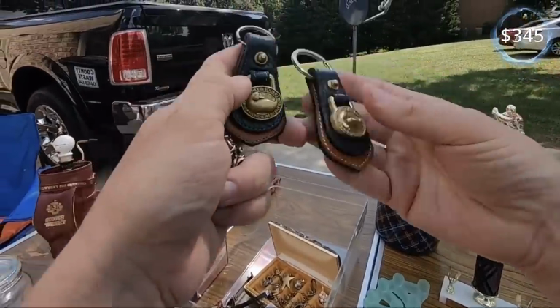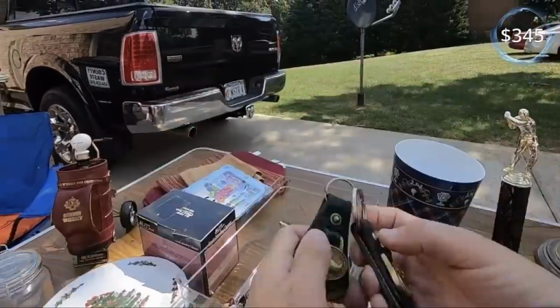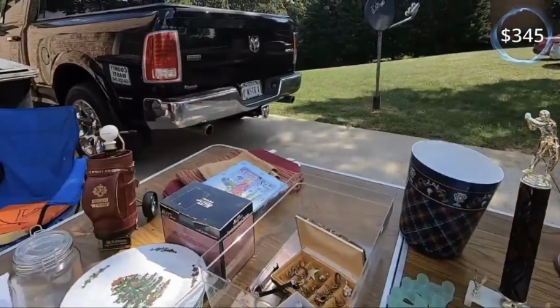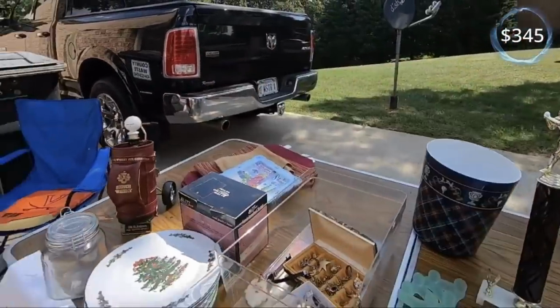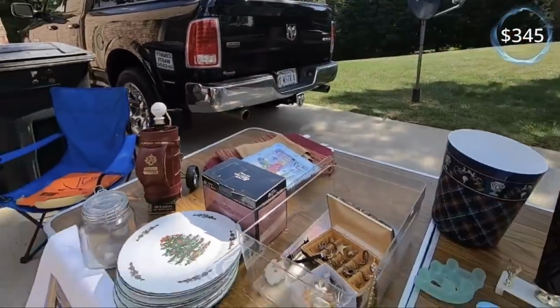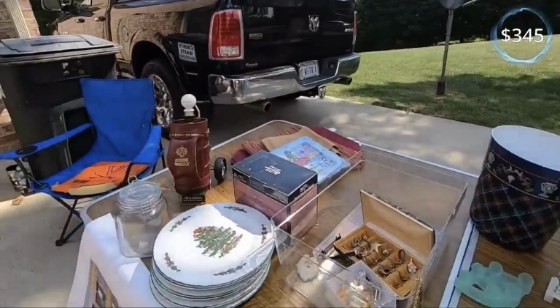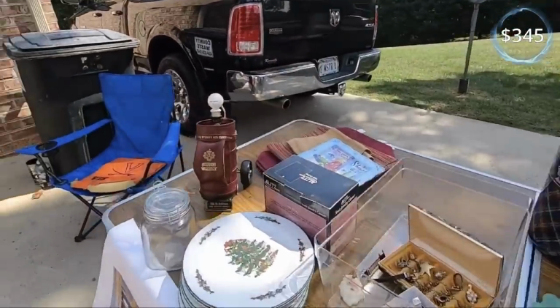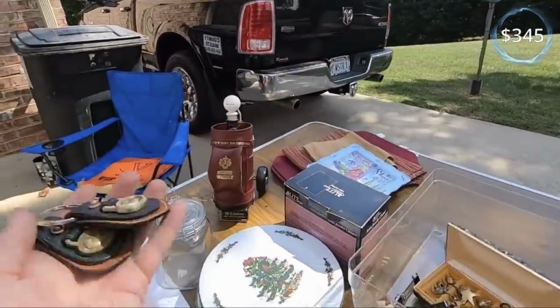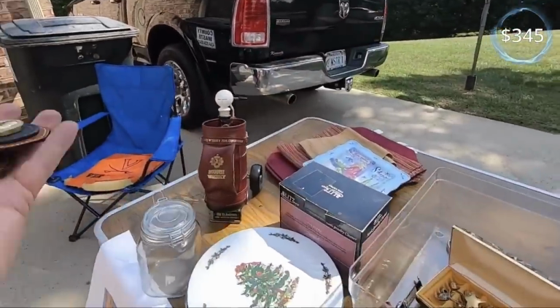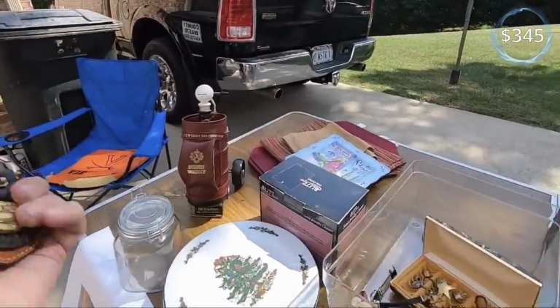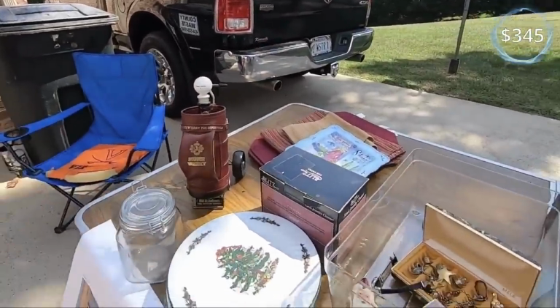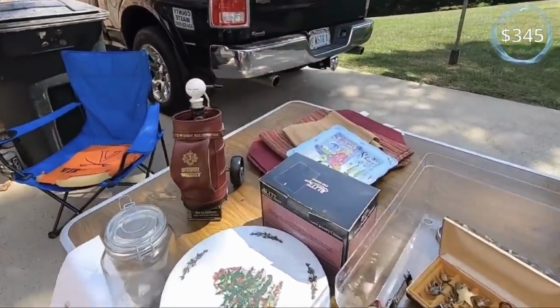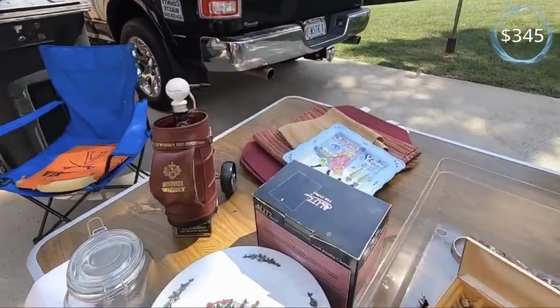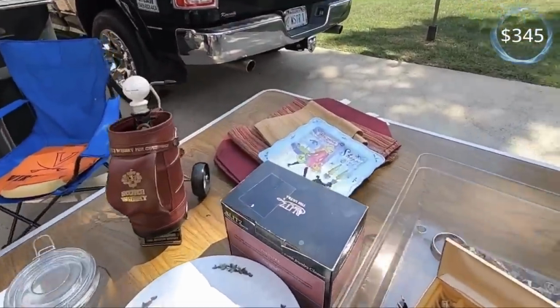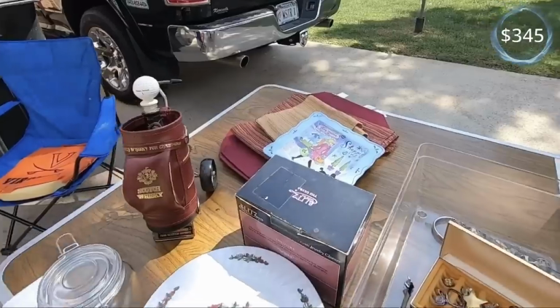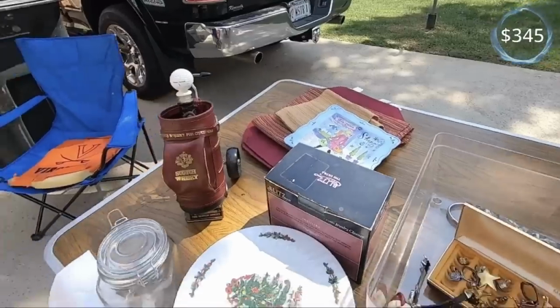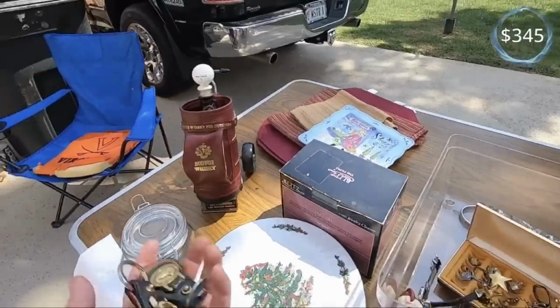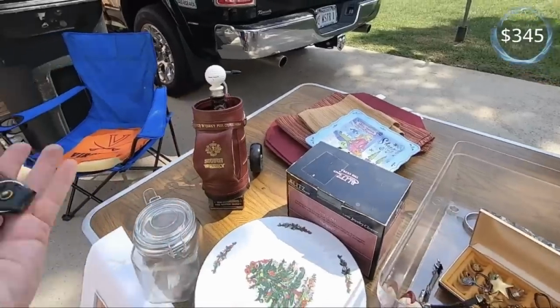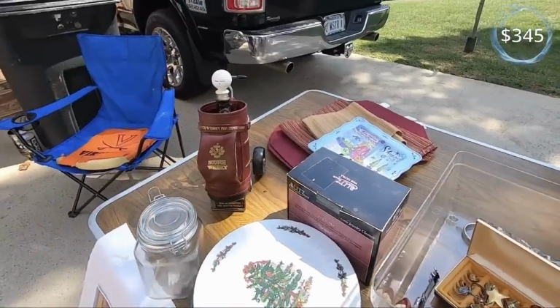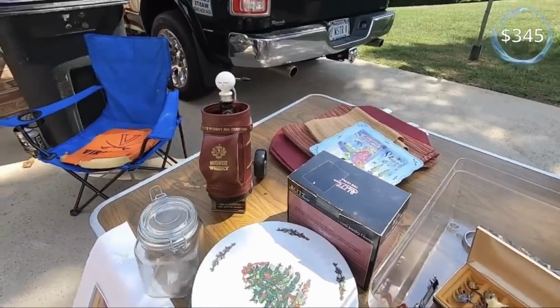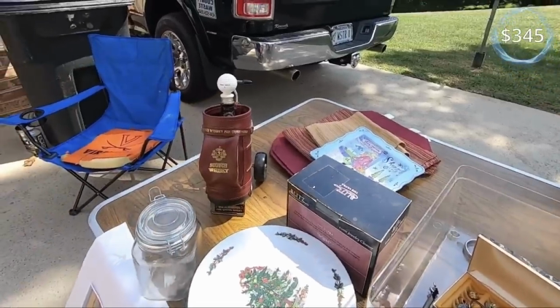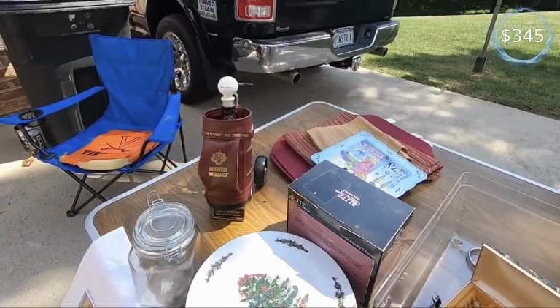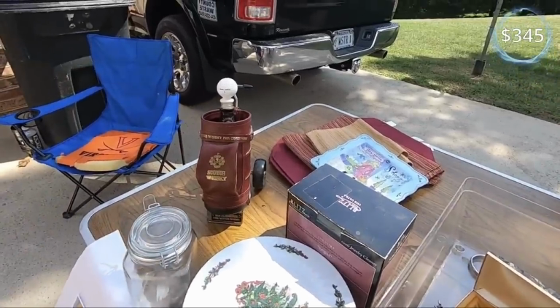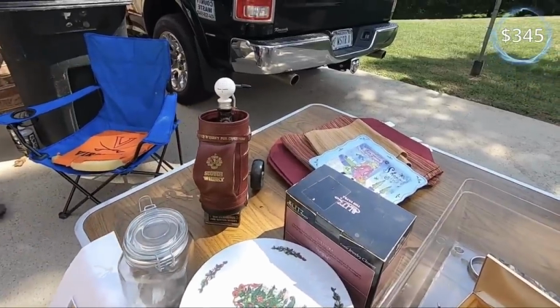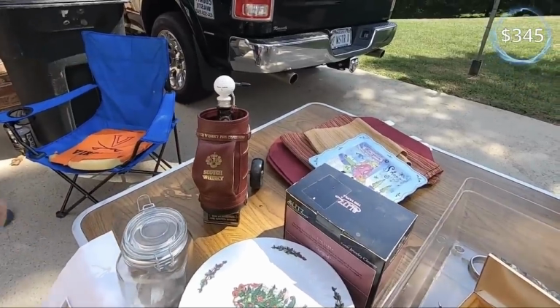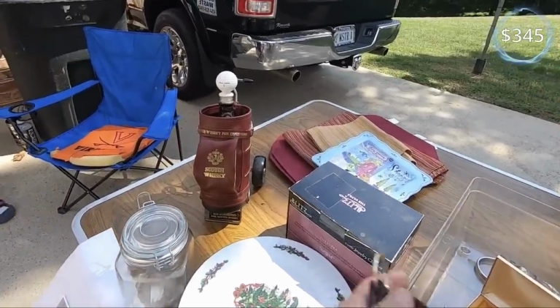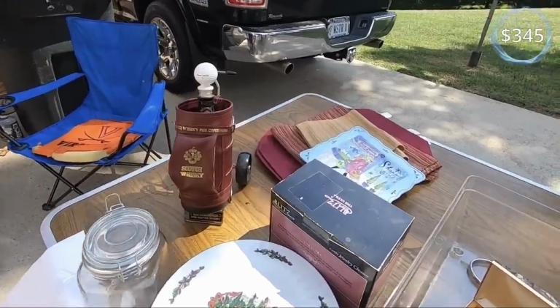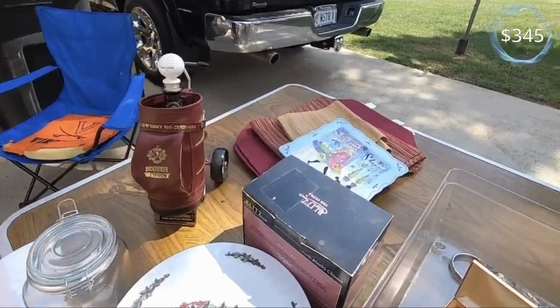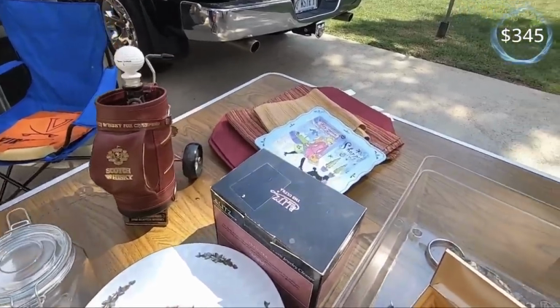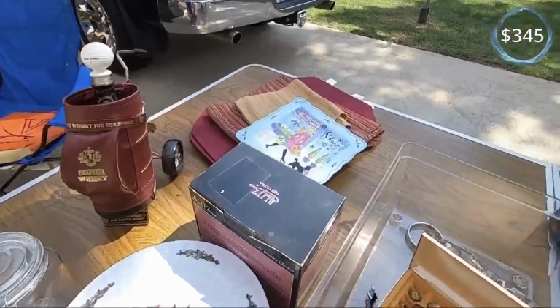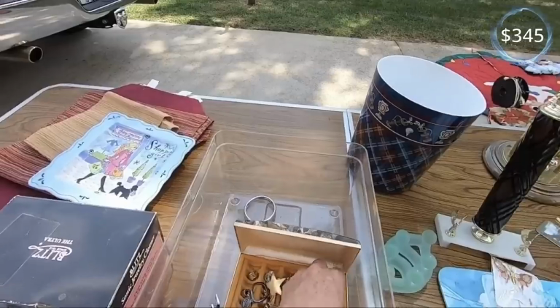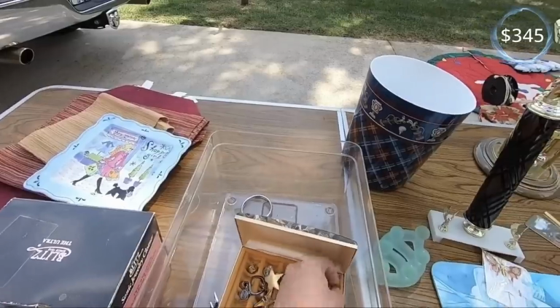What about these little key chains? Dollar a piece. All right.